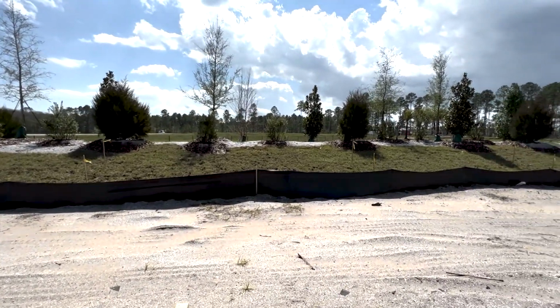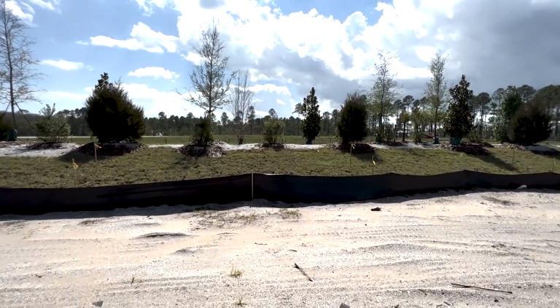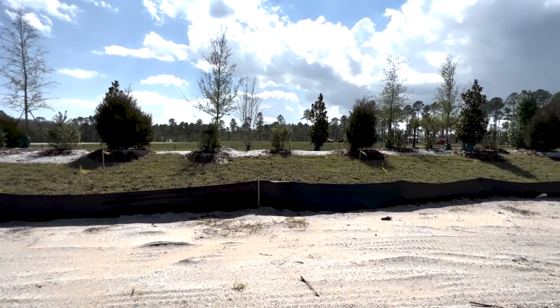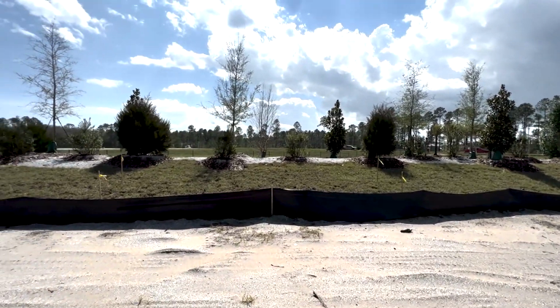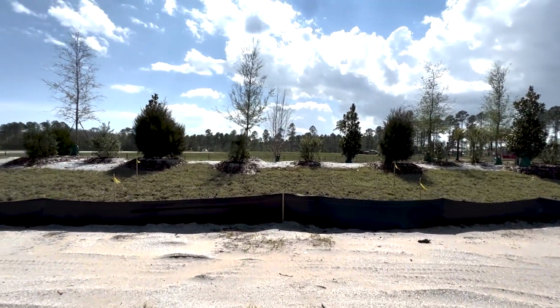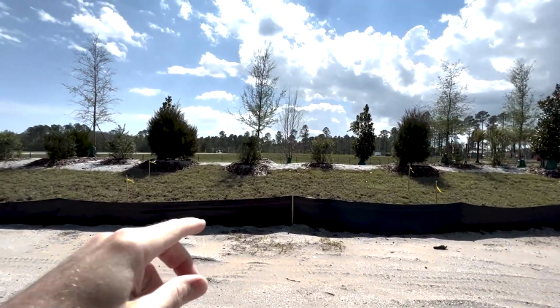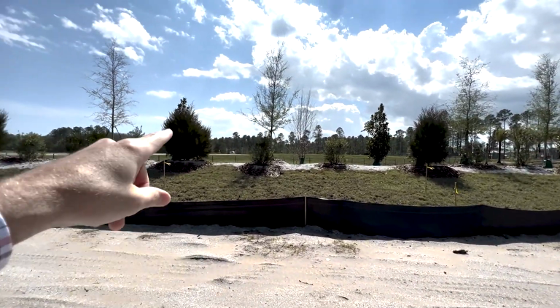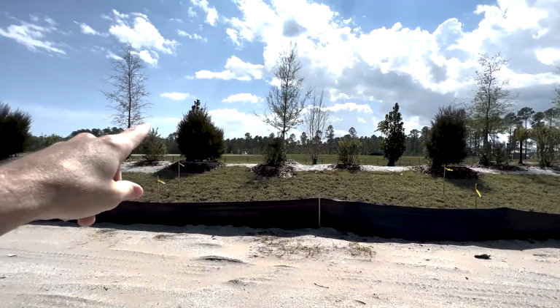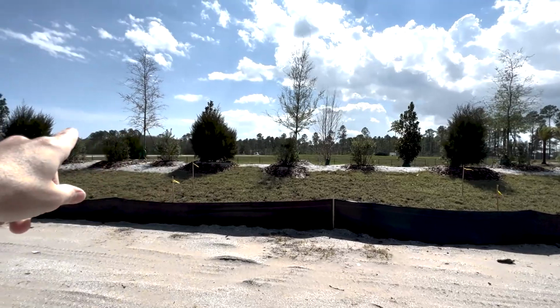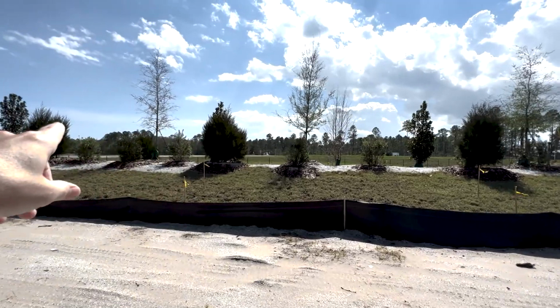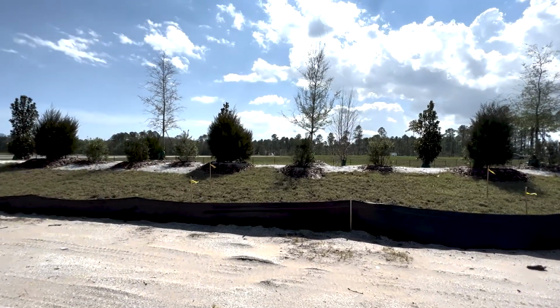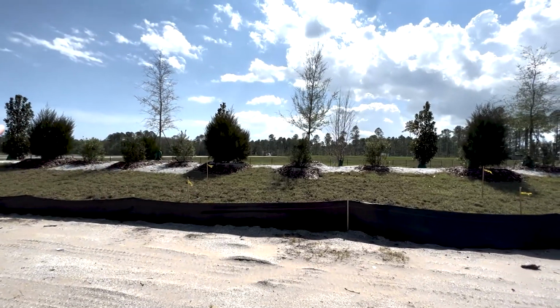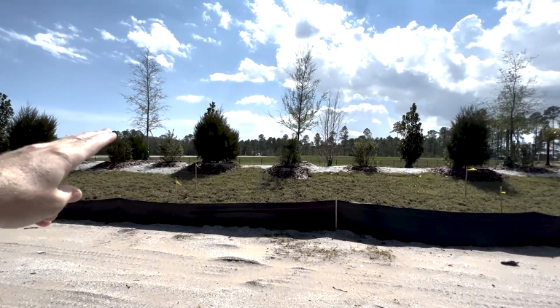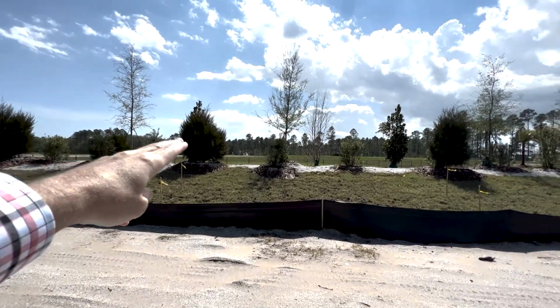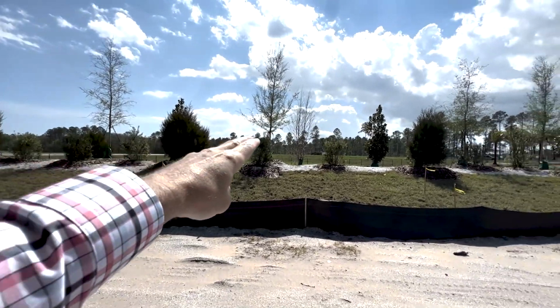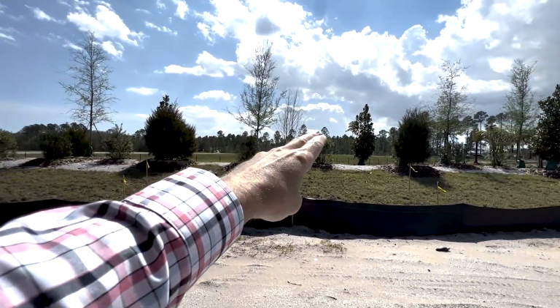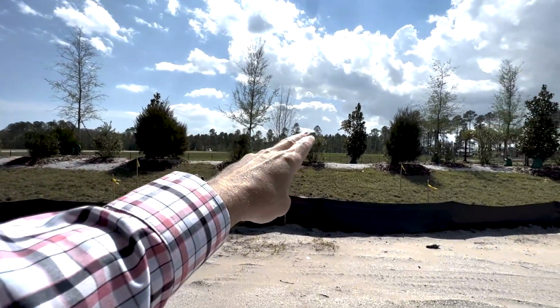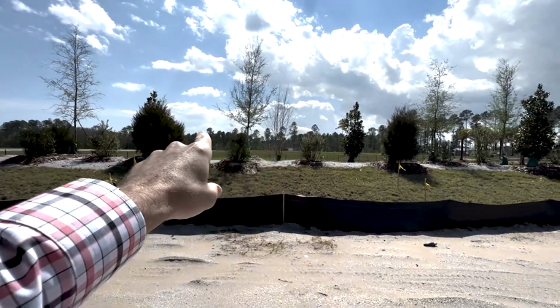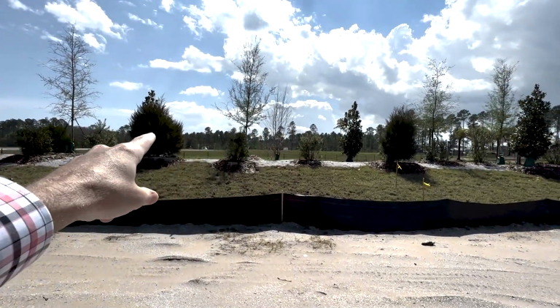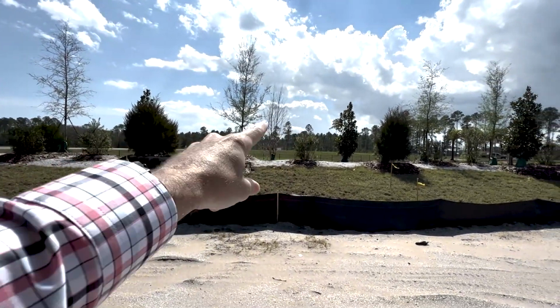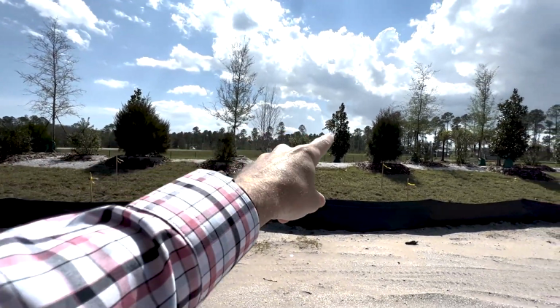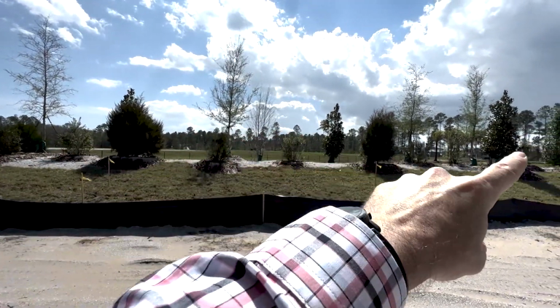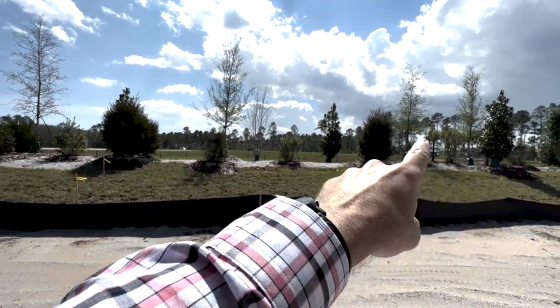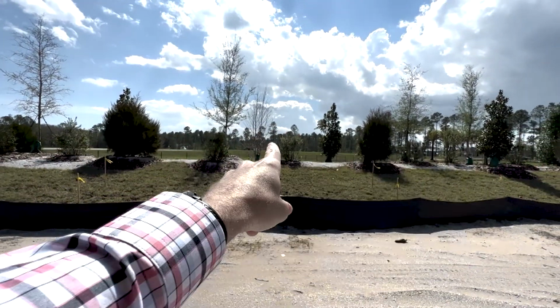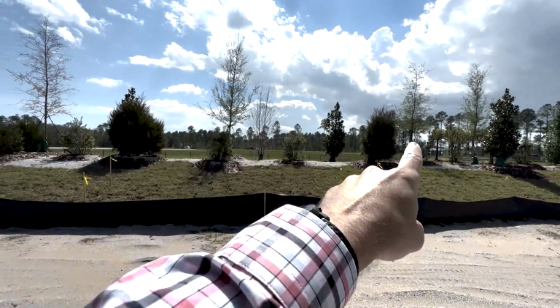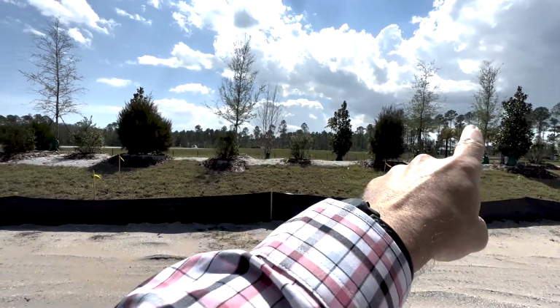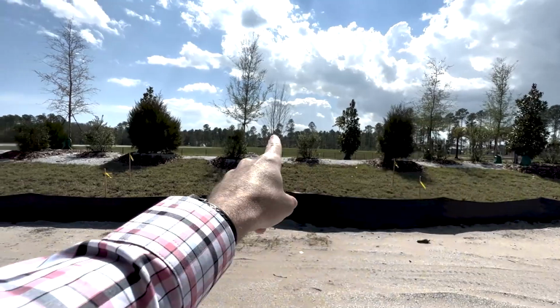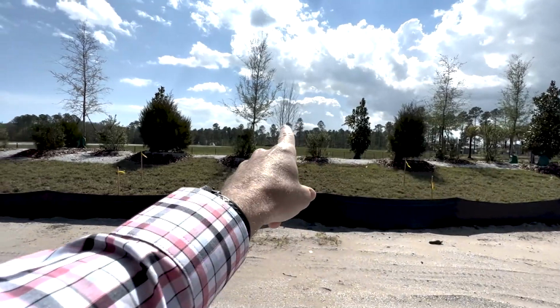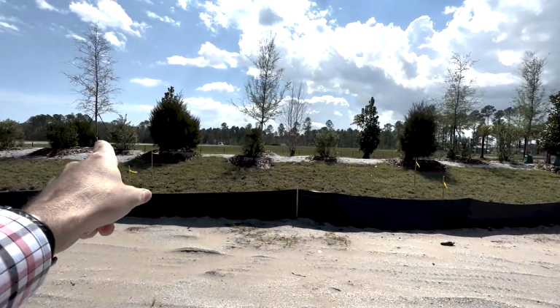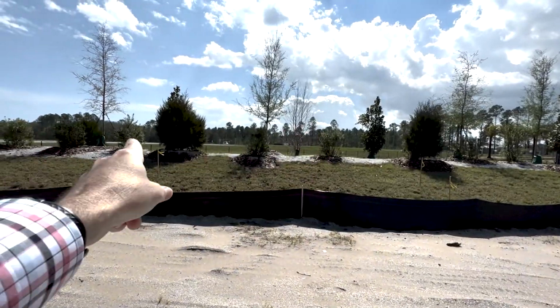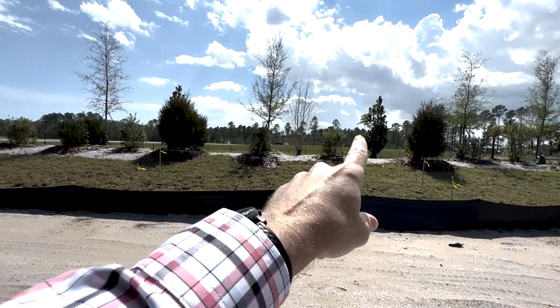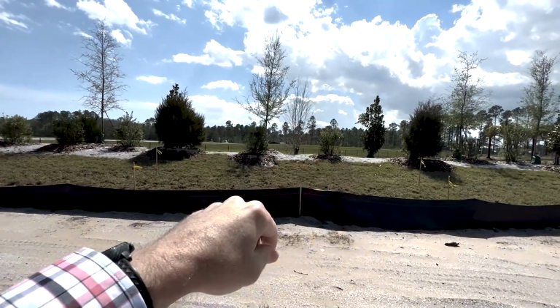Beyond this berm is the main entrance to this community. So there's going to be a lot of traffic coming this way and a lot of traffic going this way.